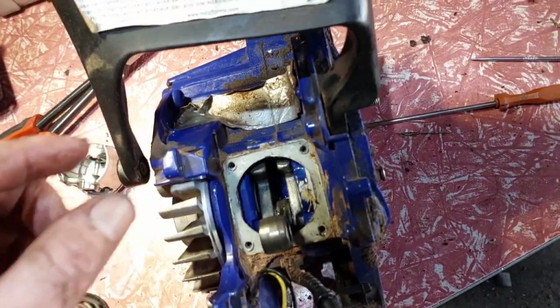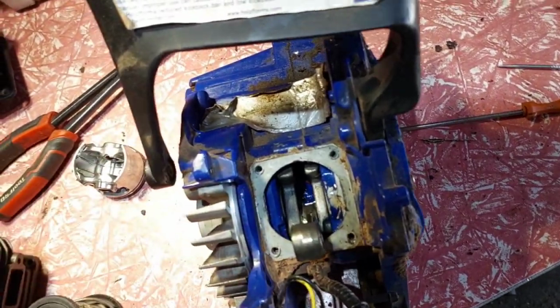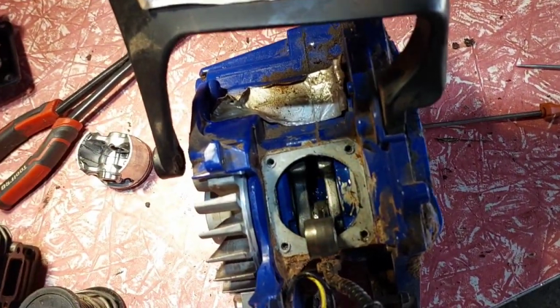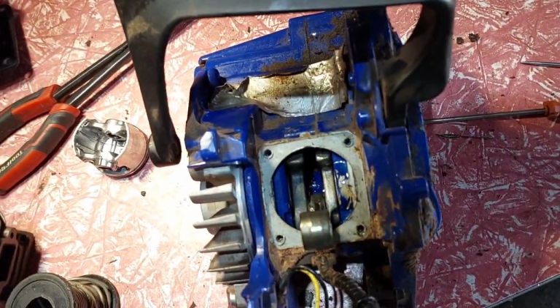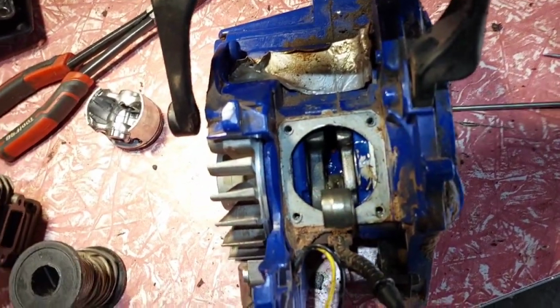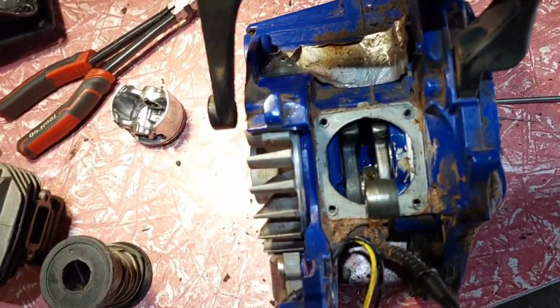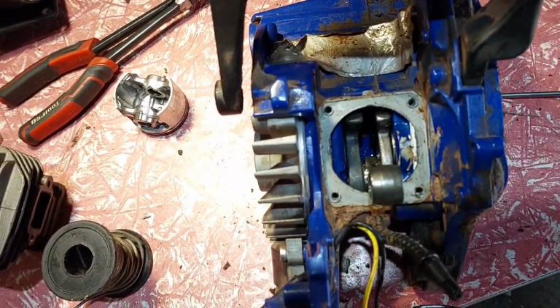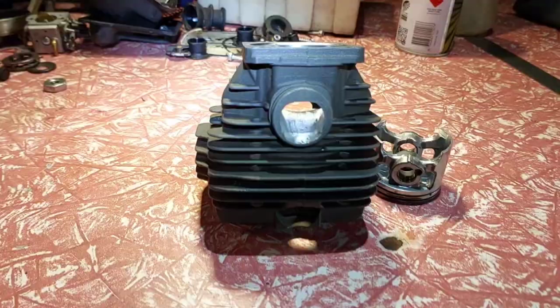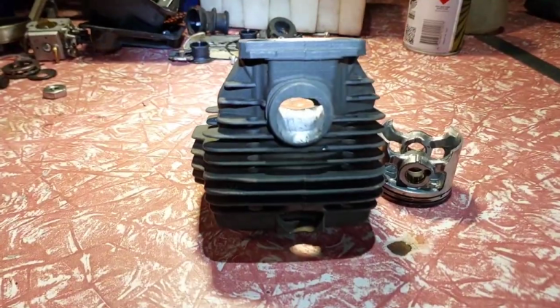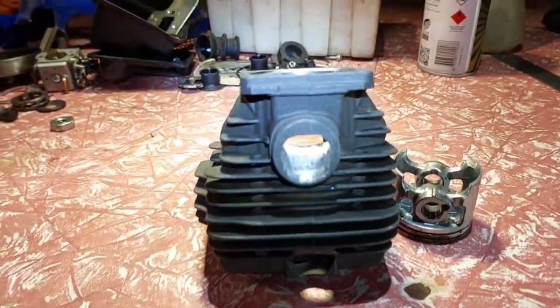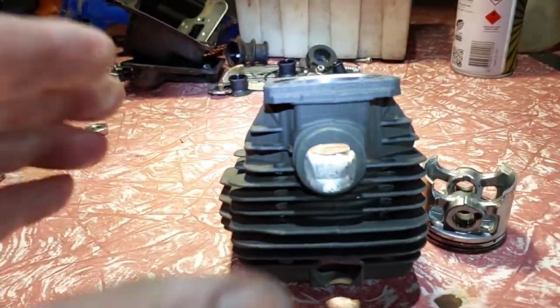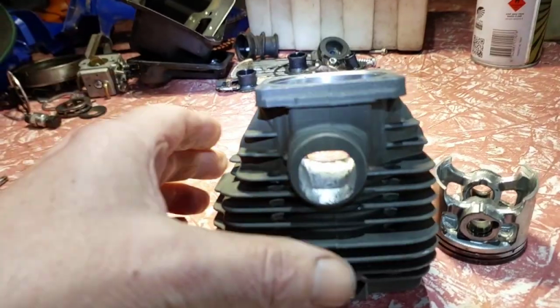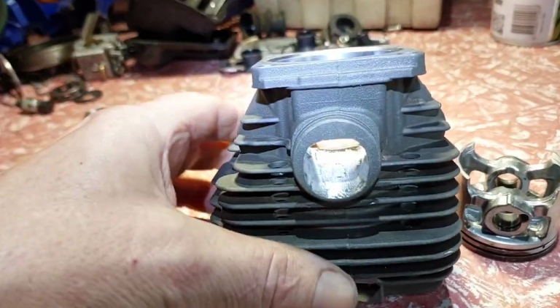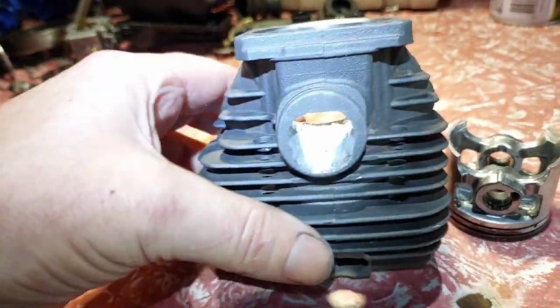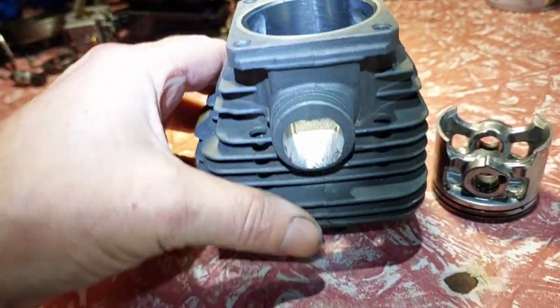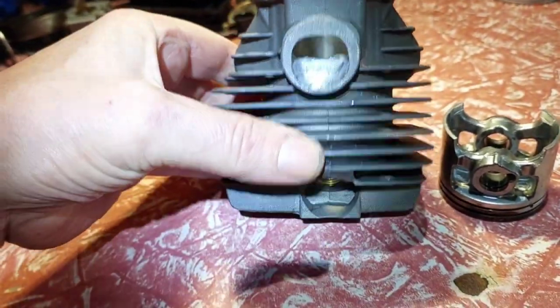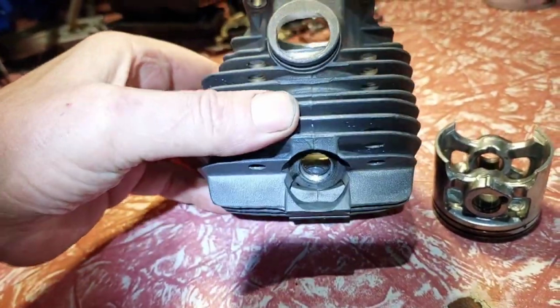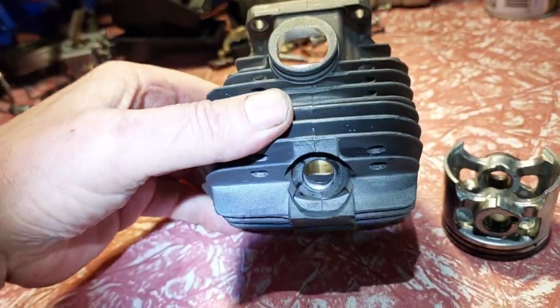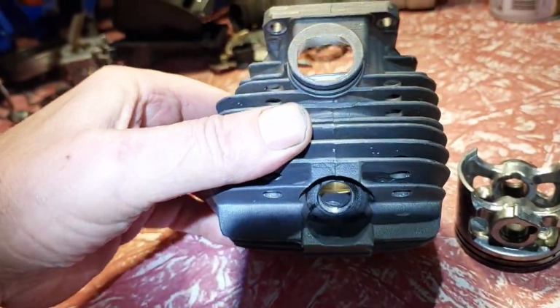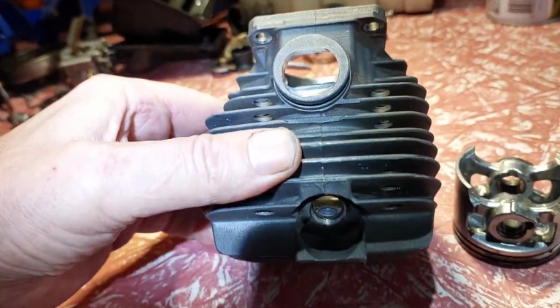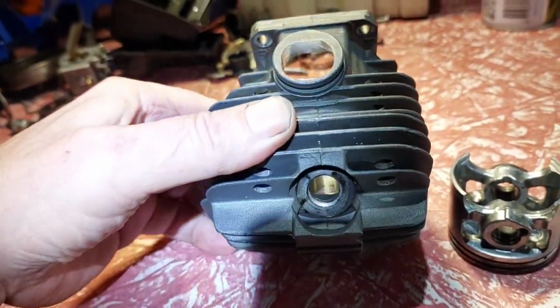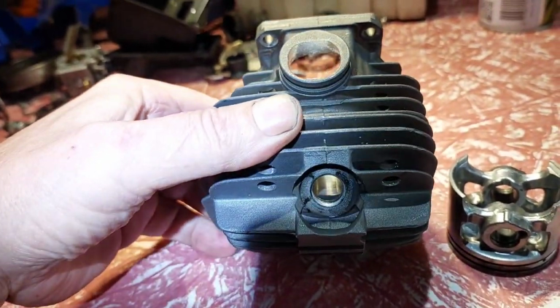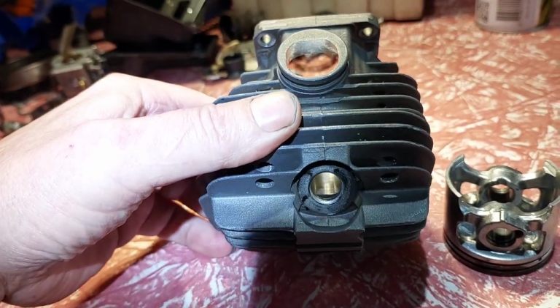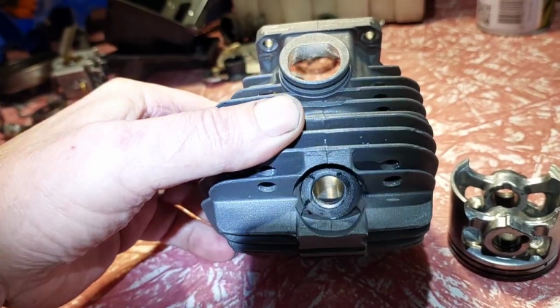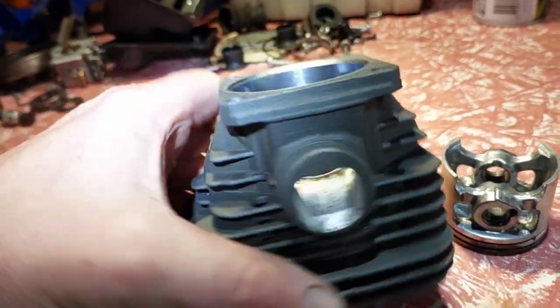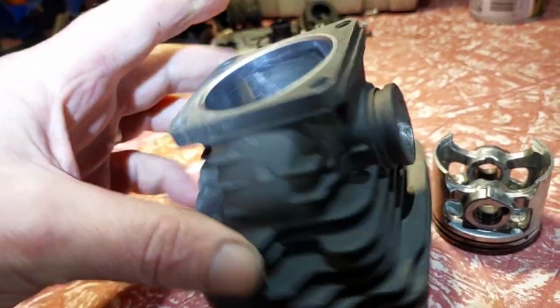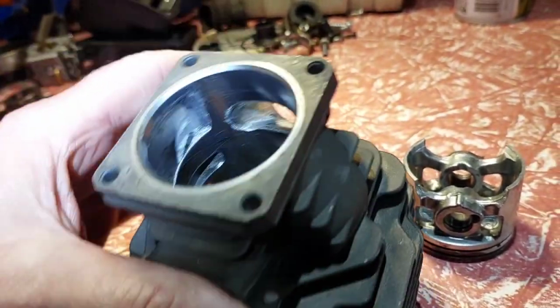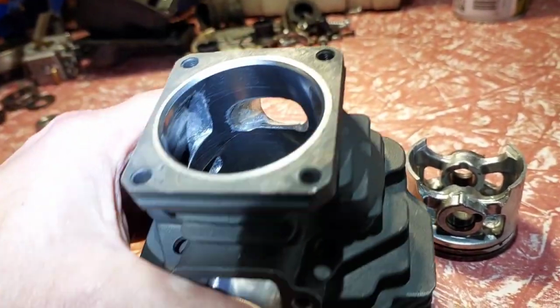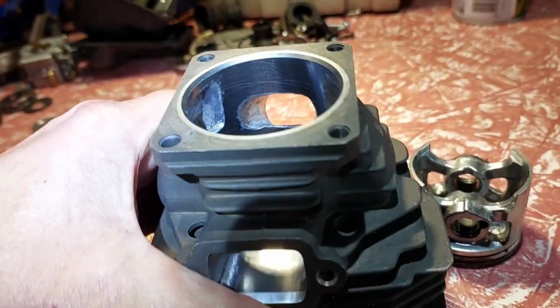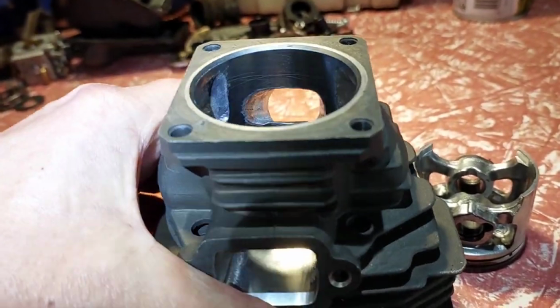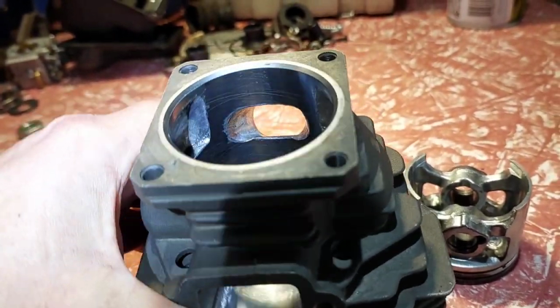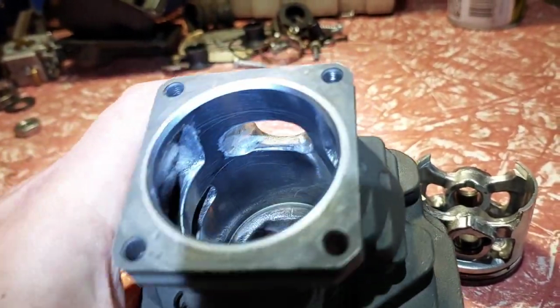It's pretty tight now. Do the porting. The end result — there's the intake. Made it a bit deeper, not much. Just a little bit.